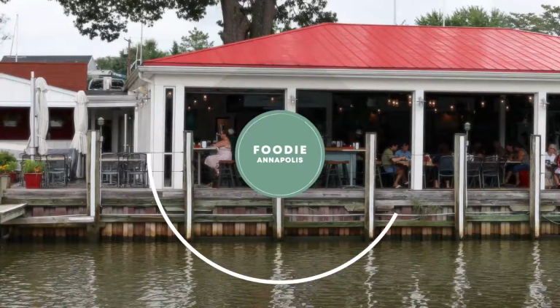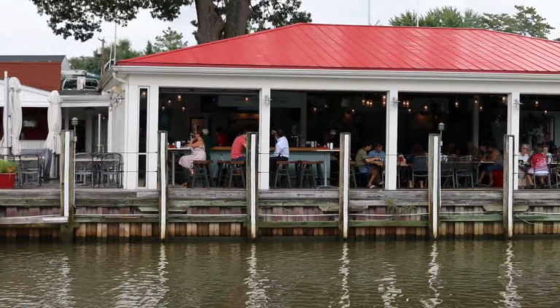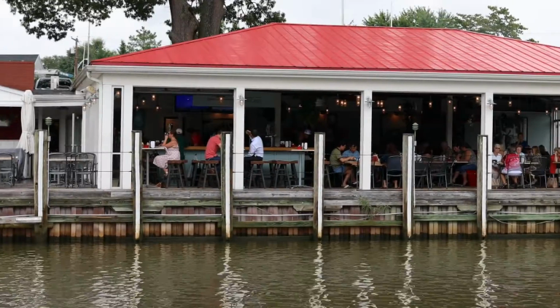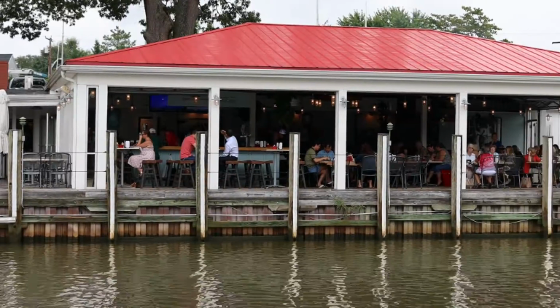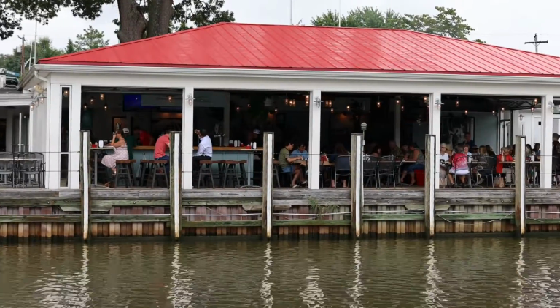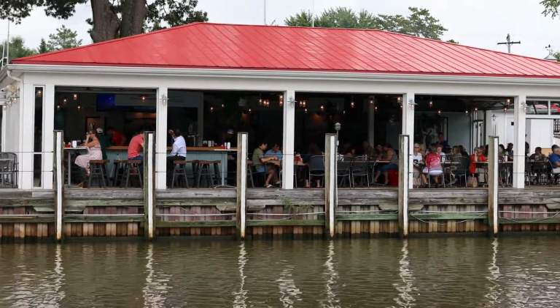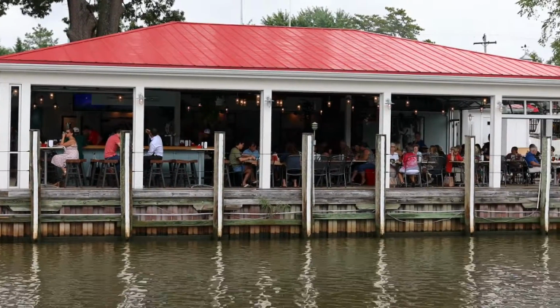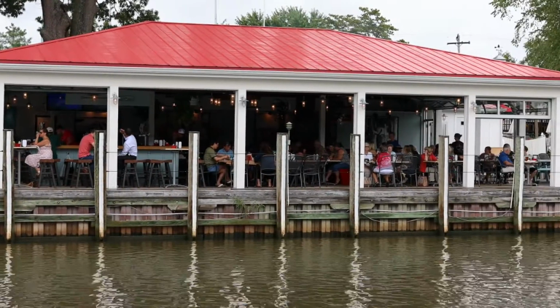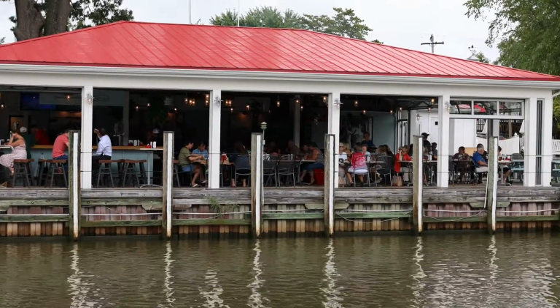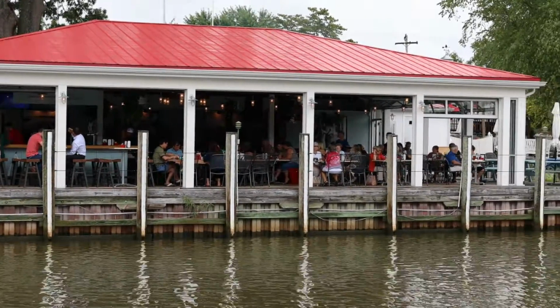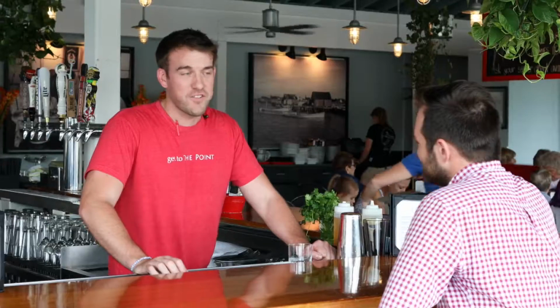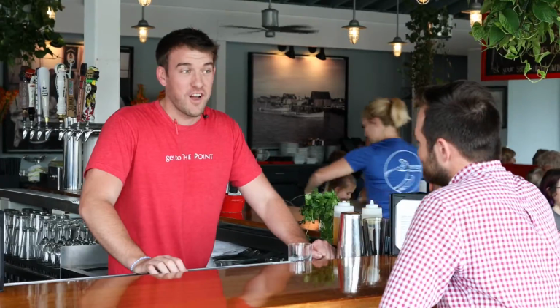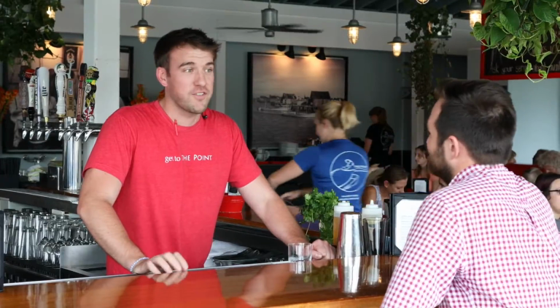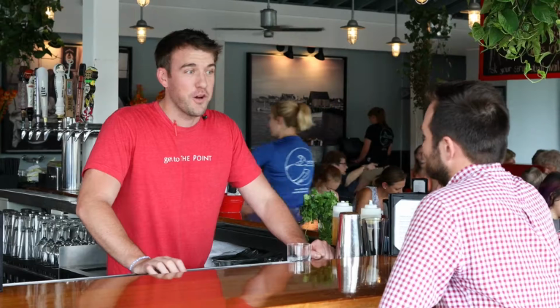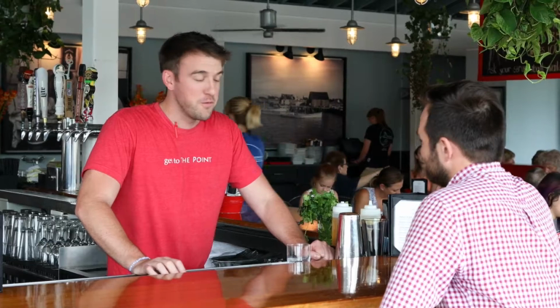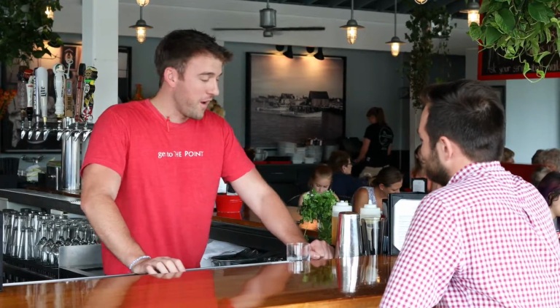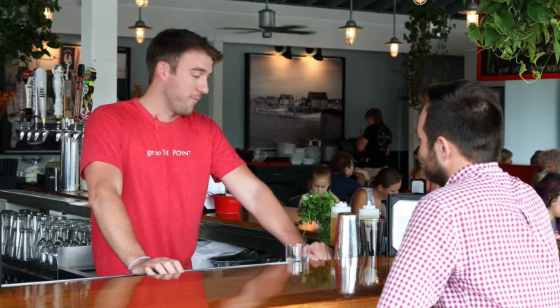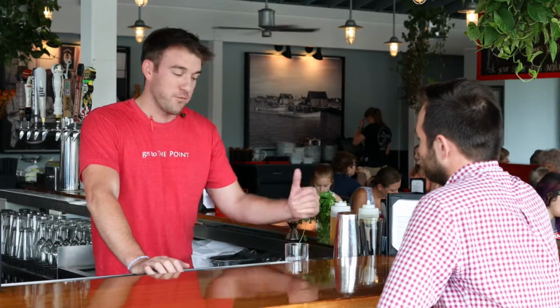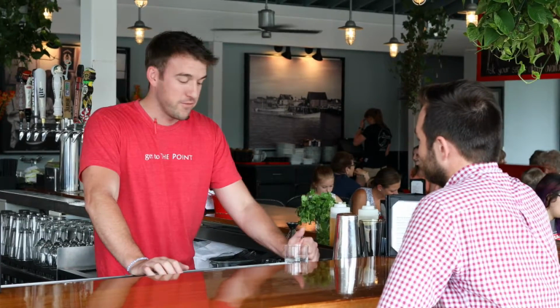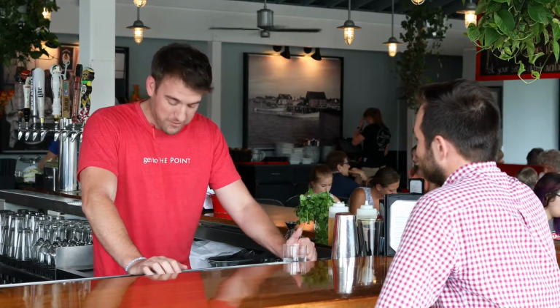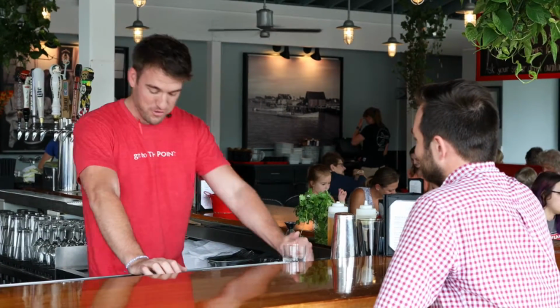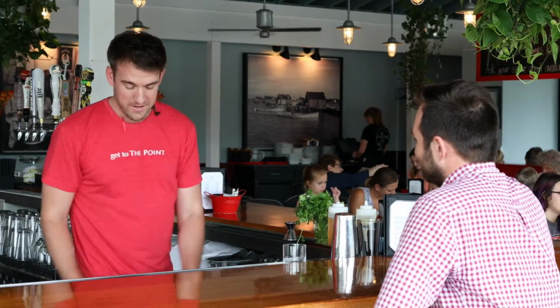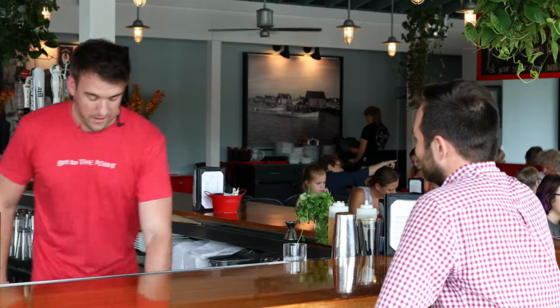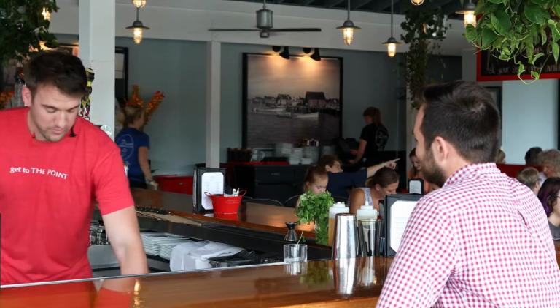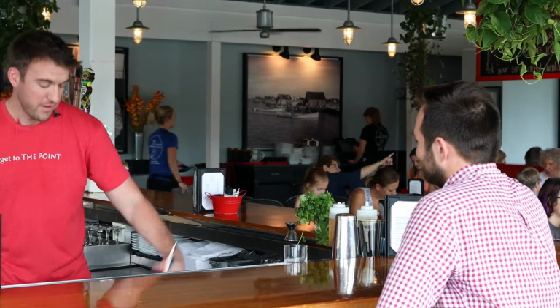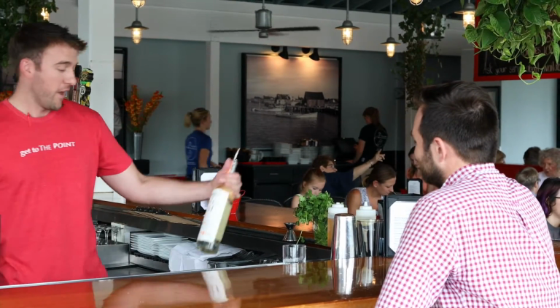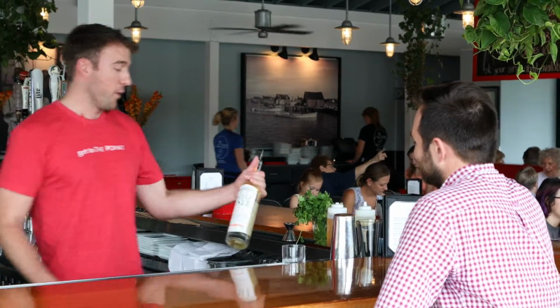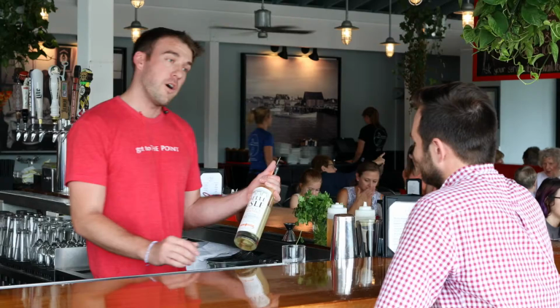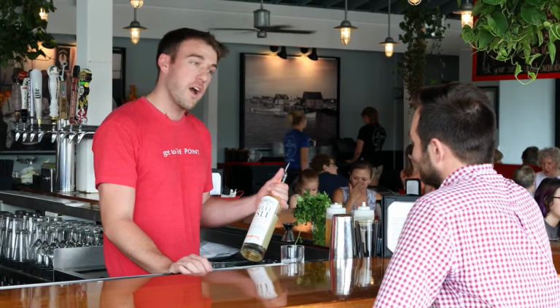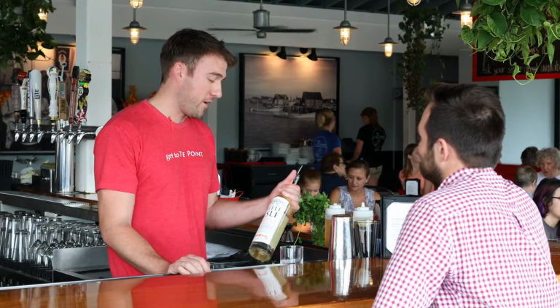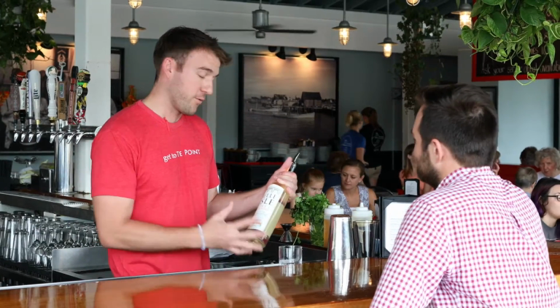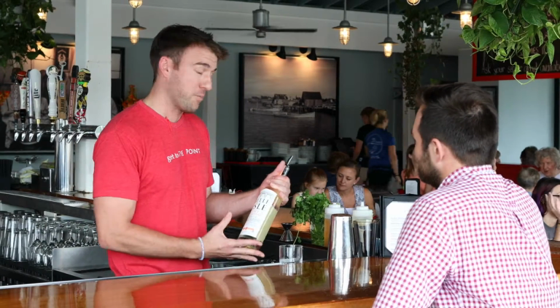Tell us about what we're drinking today. Today we're gonna be making one of our signature cocktails called the Honeymoon. It's a fun summertime drink. It's using a local honey habanero — this is from Richmond.